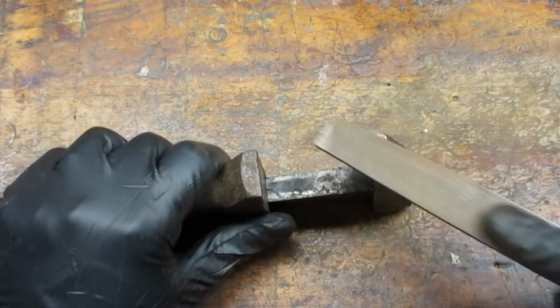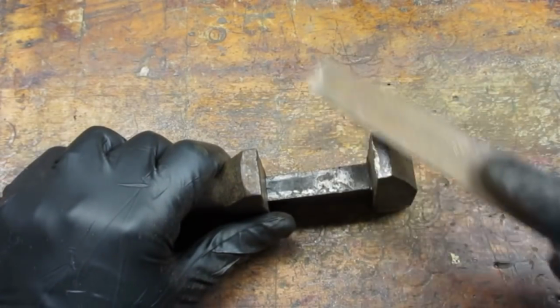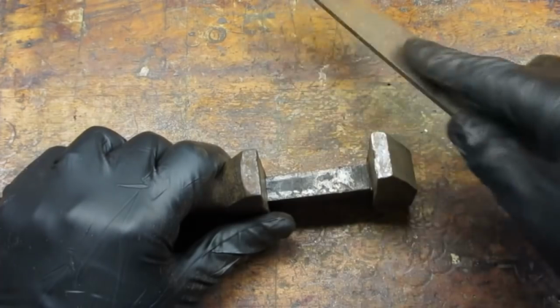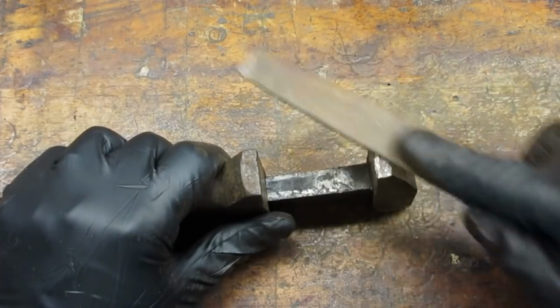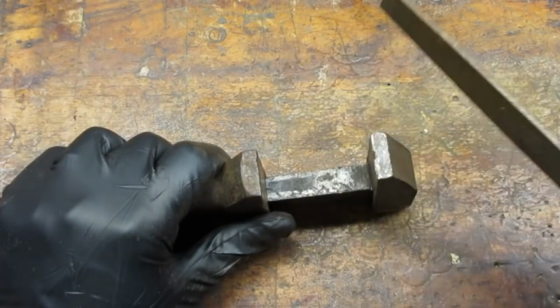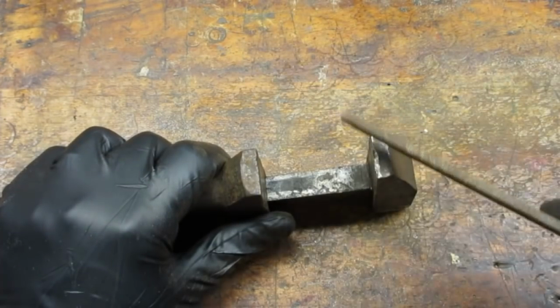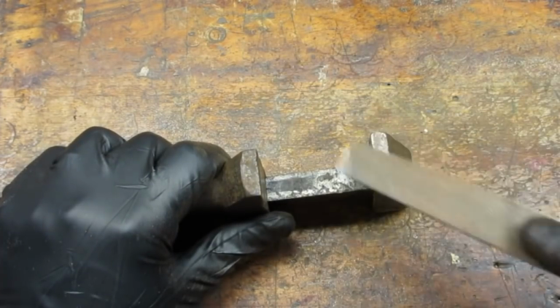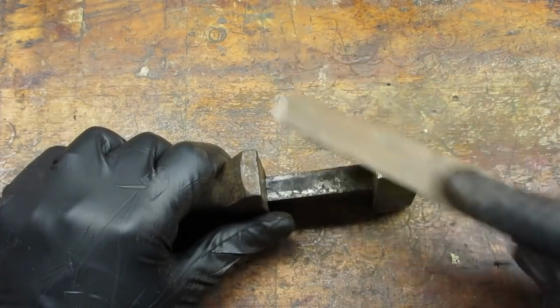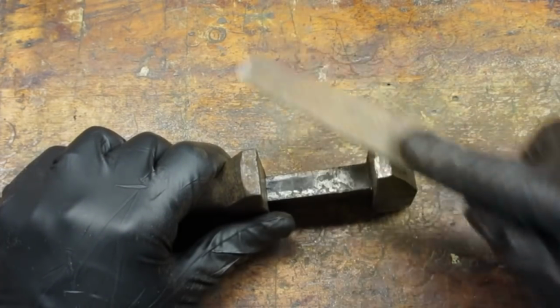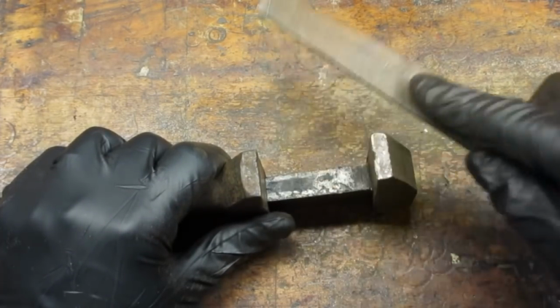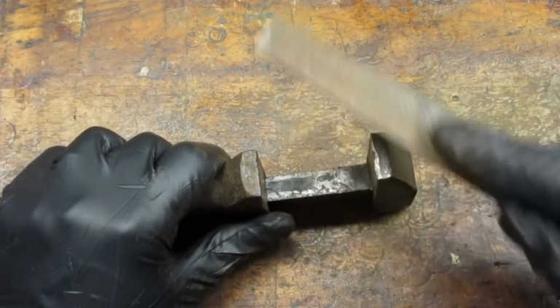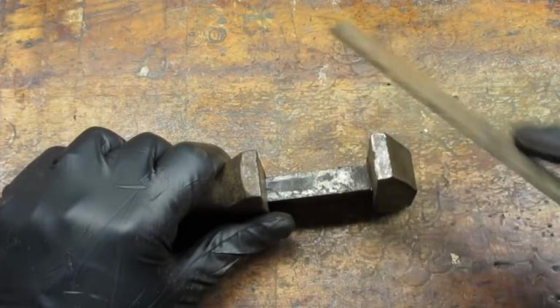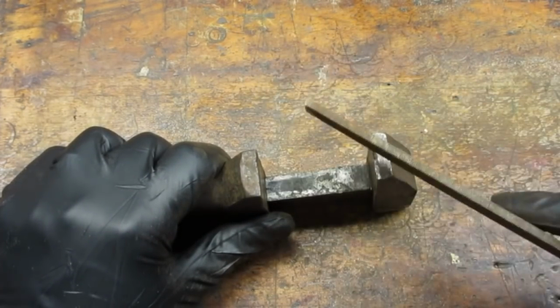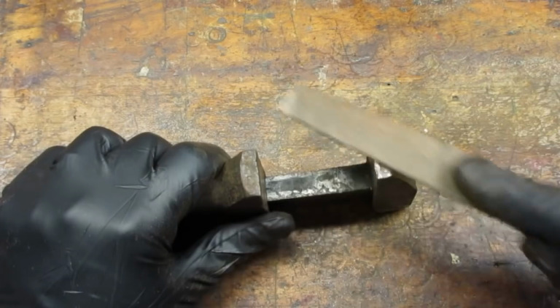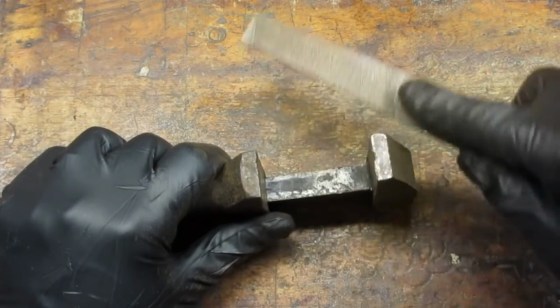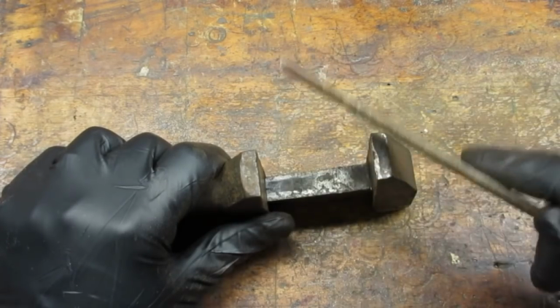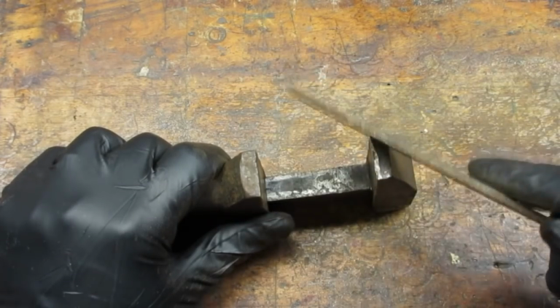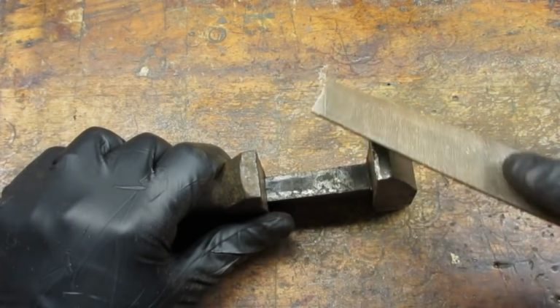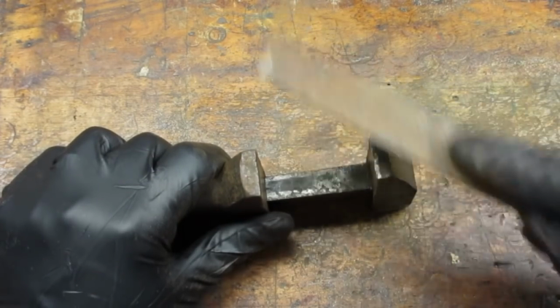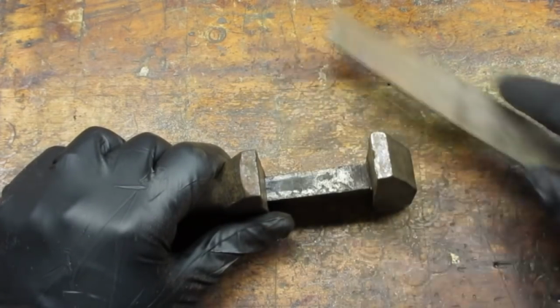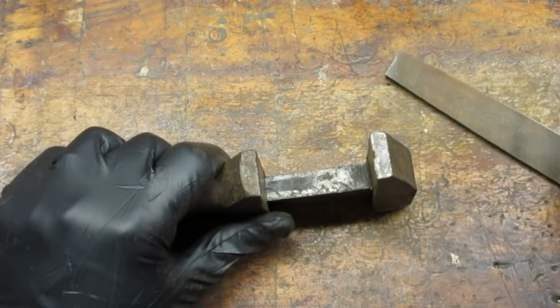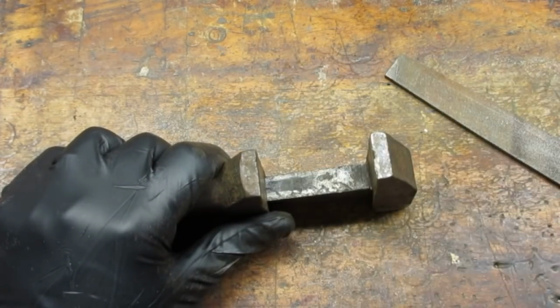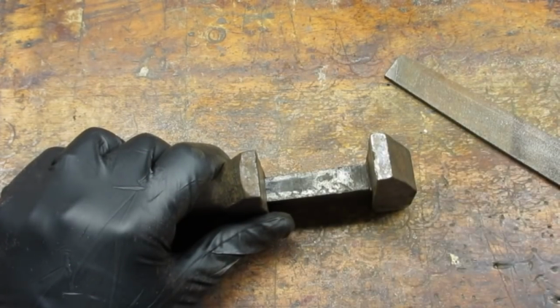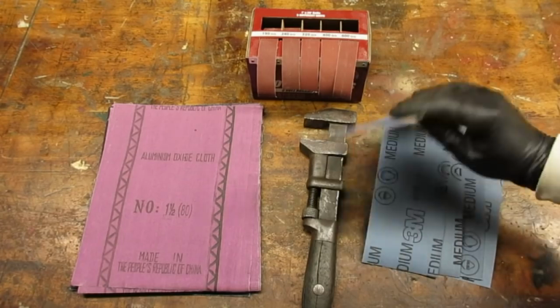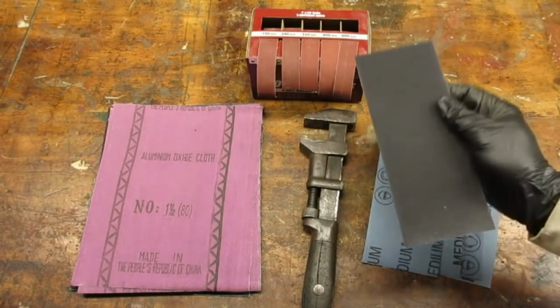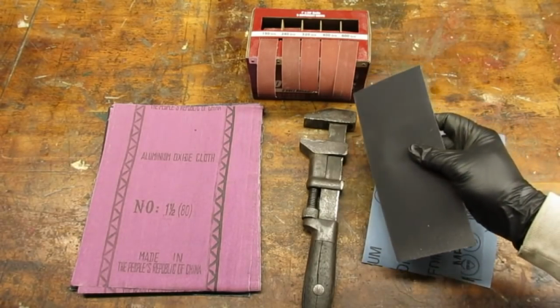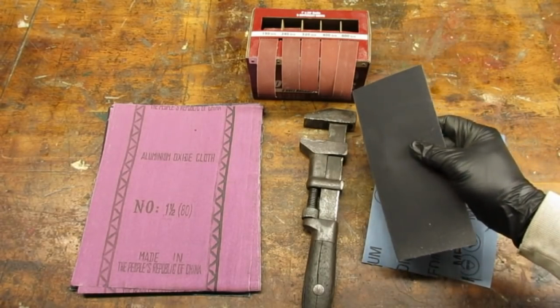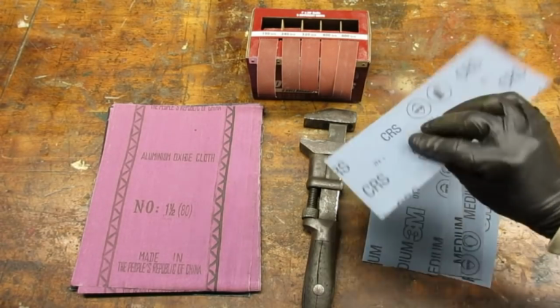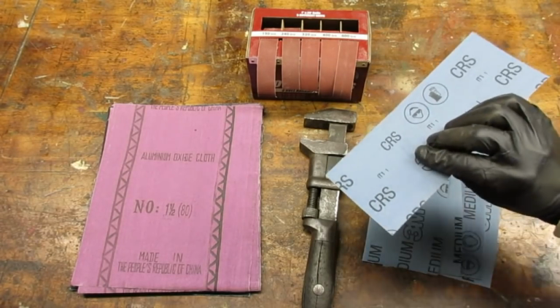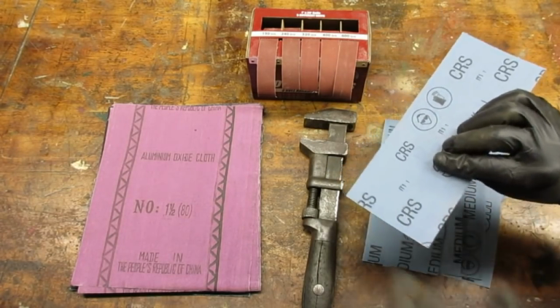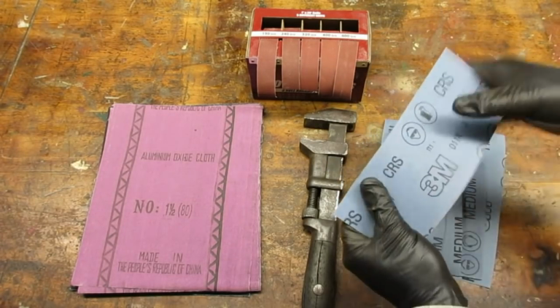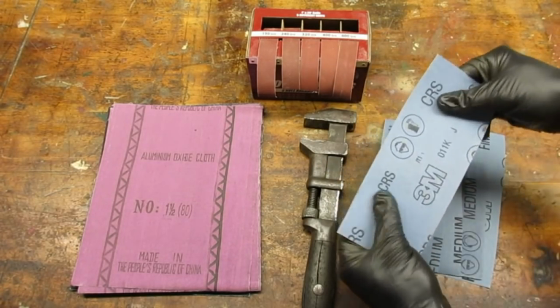My file skated across the upper jaw, indicating that the metal was as hard or harder than my file. If I tried to file it, I would dull the file. With the jaws in better shape than they were, I moved on to sanding.